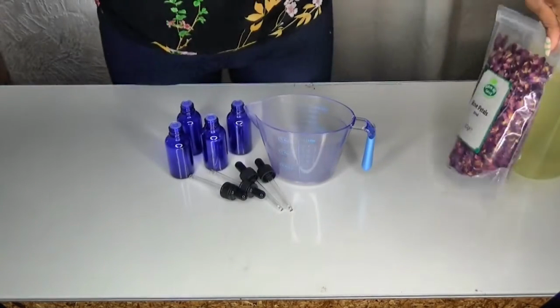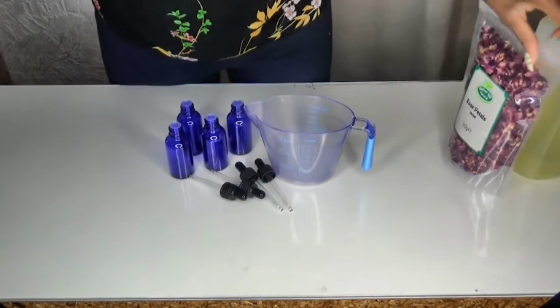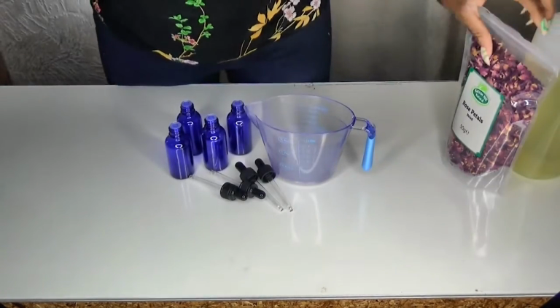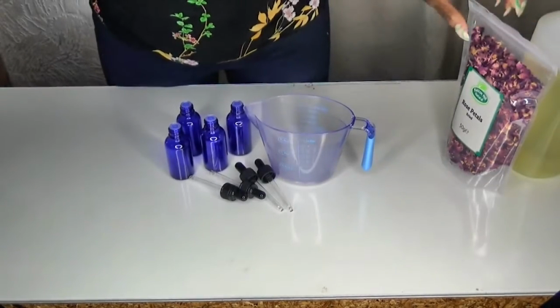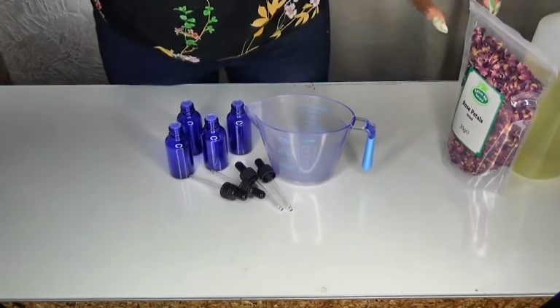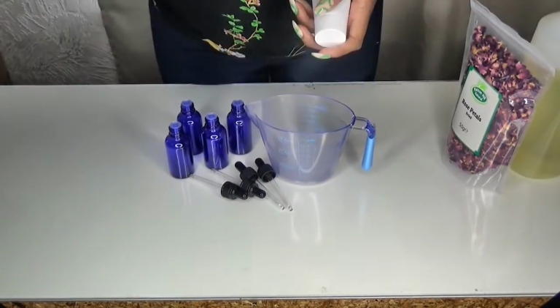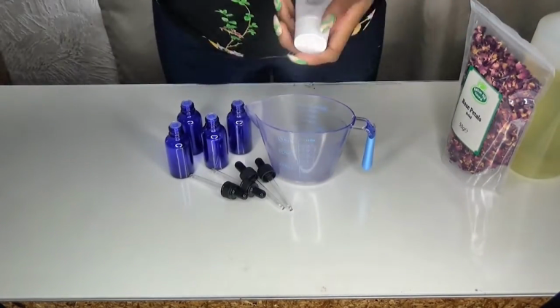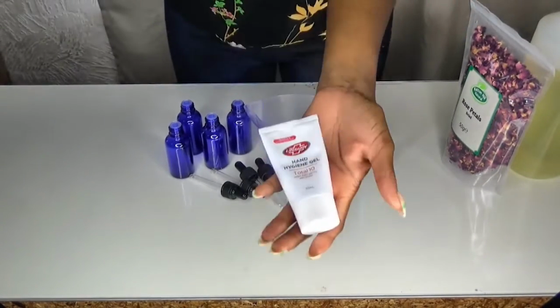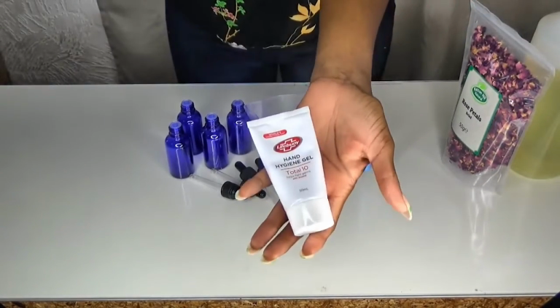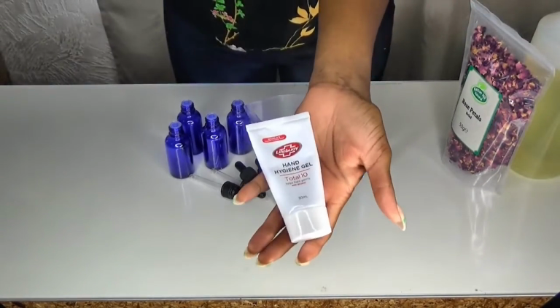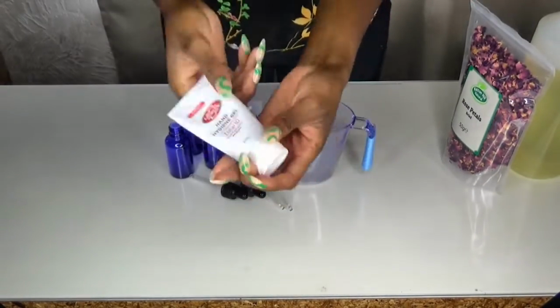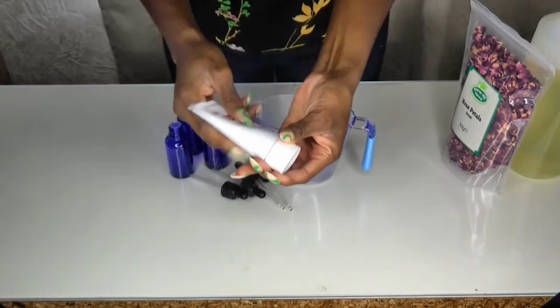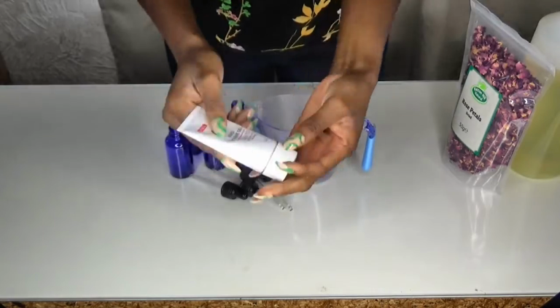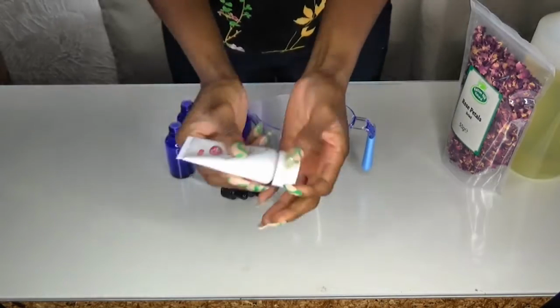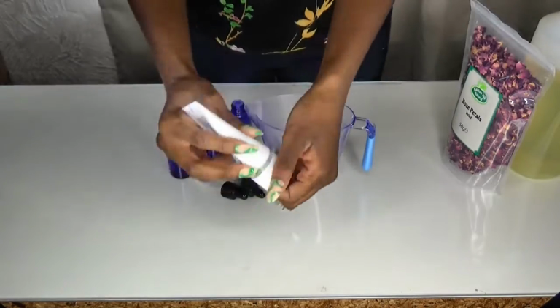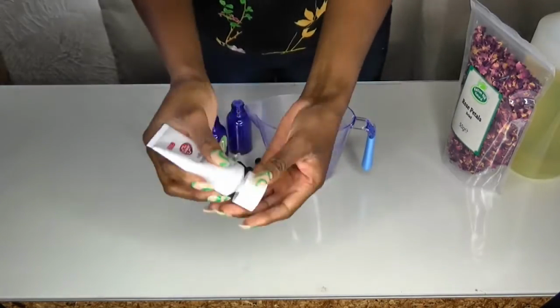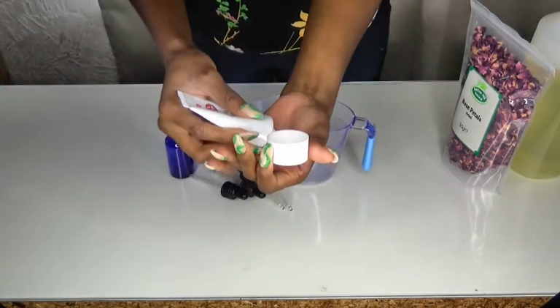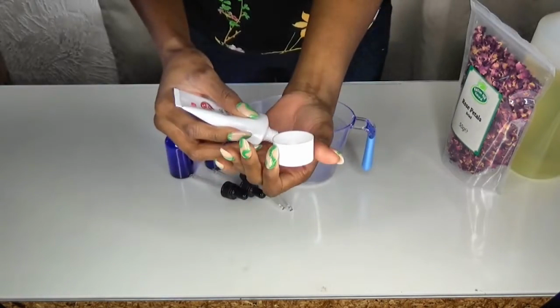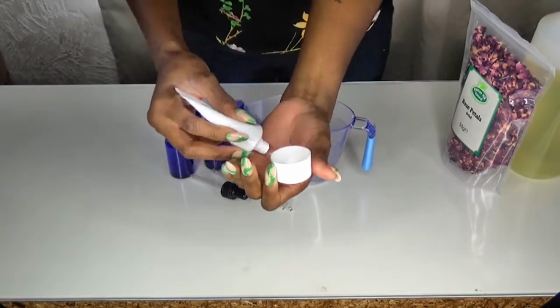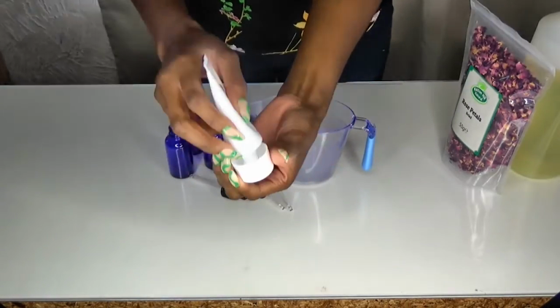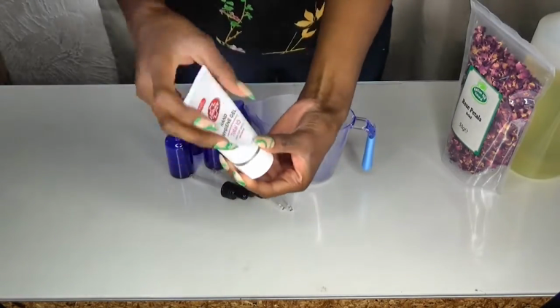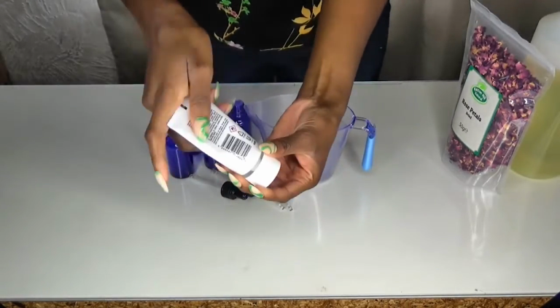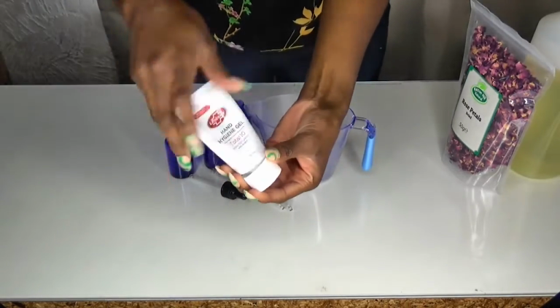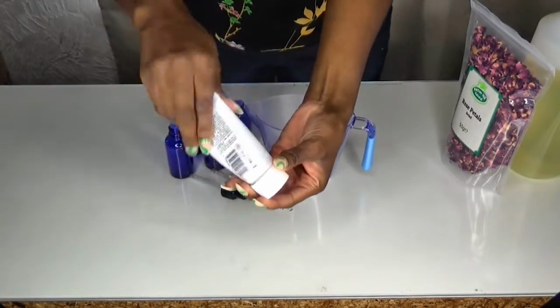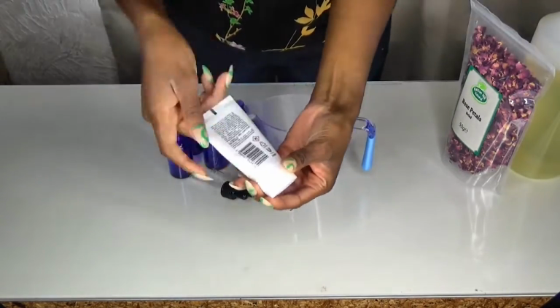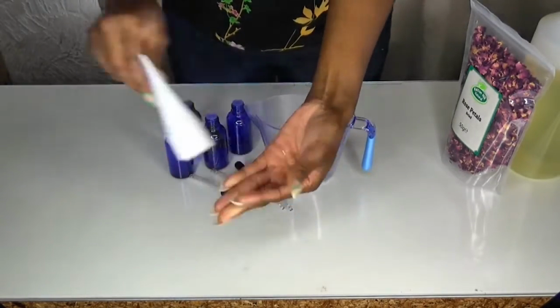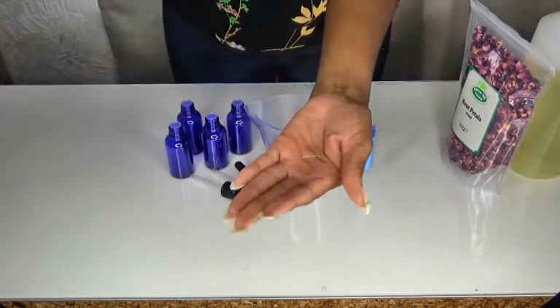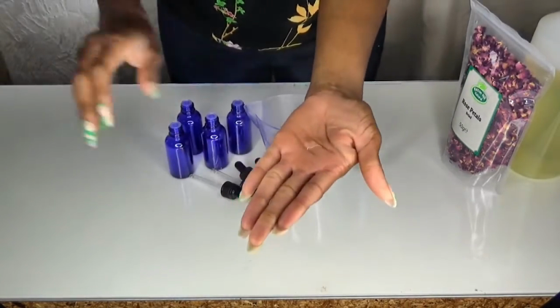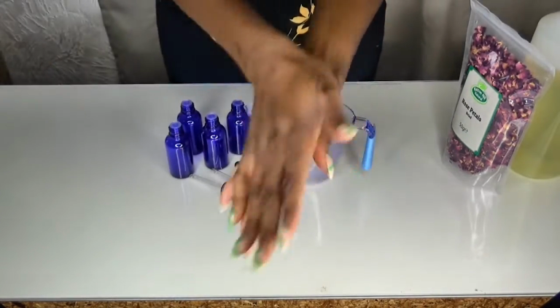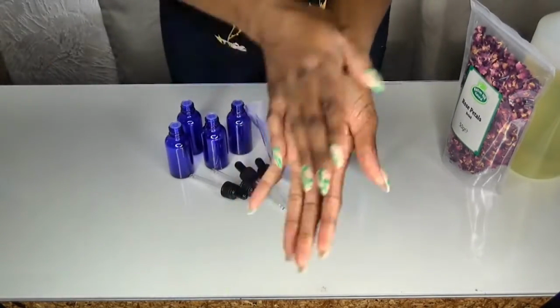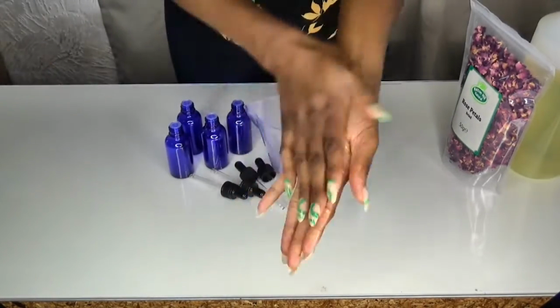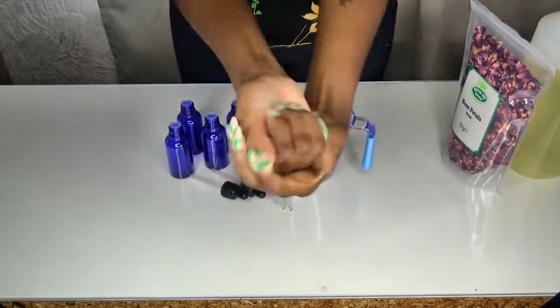Before I get started, I'm going in with some hand gel to clean my hands, but prior to this video I also washed my hands.